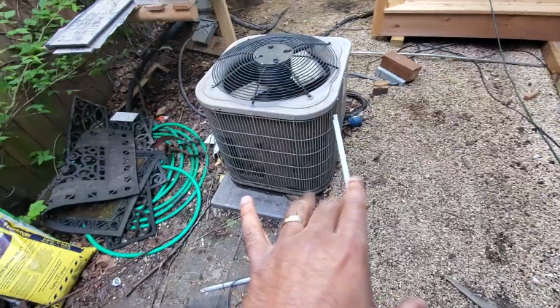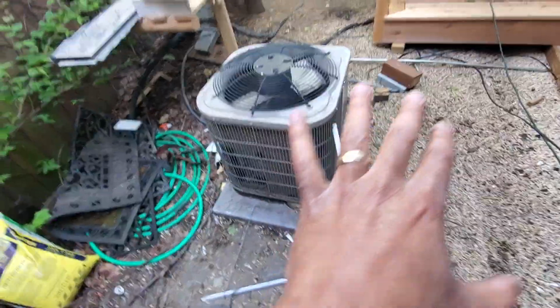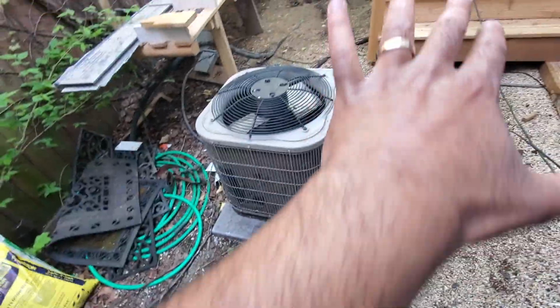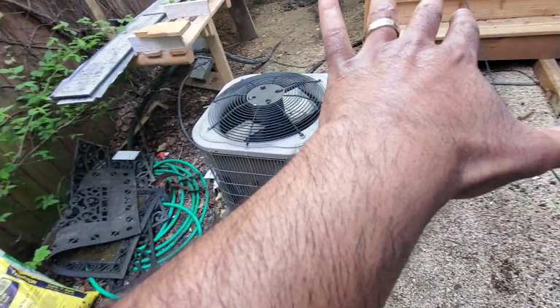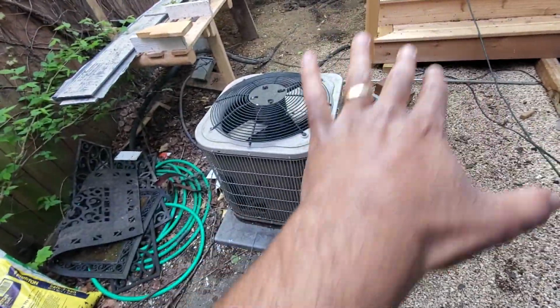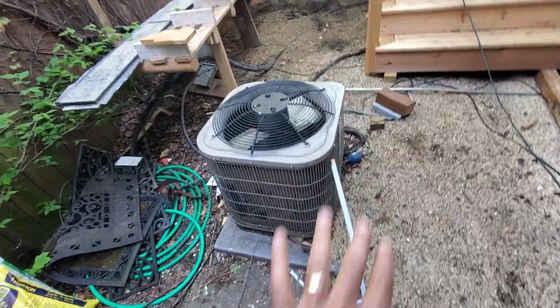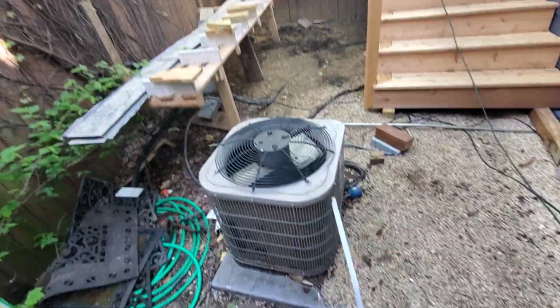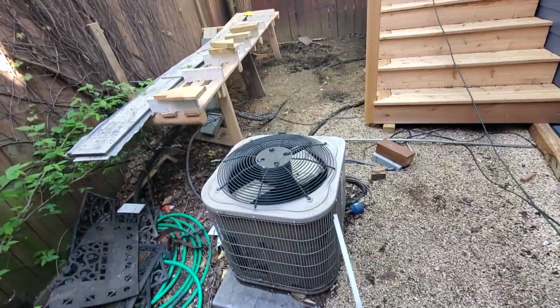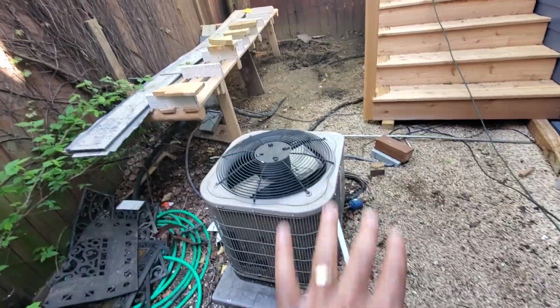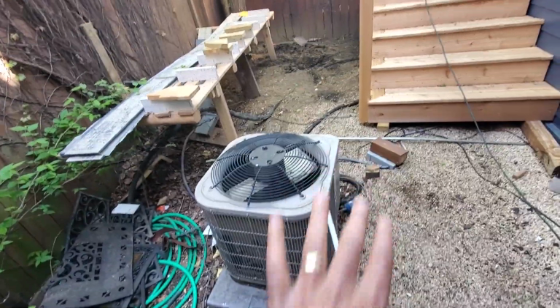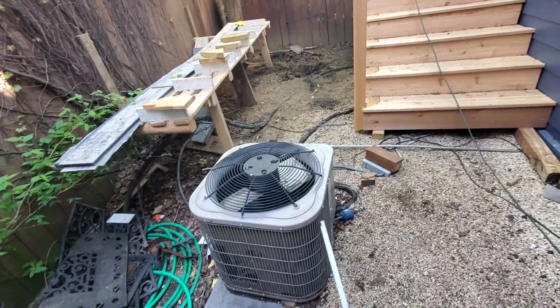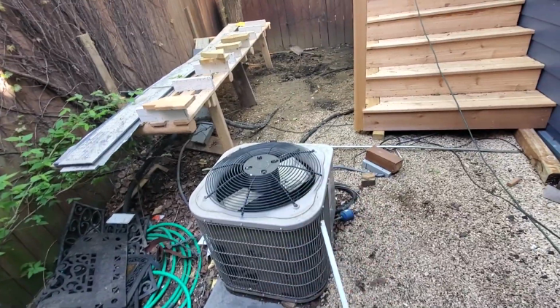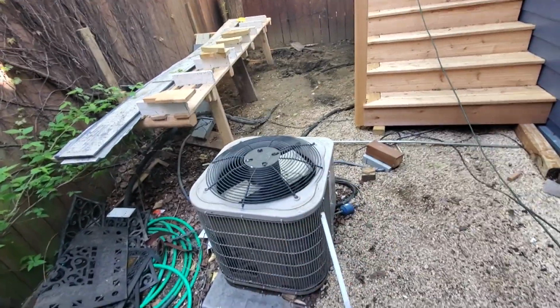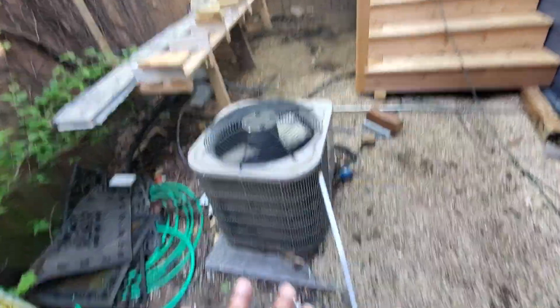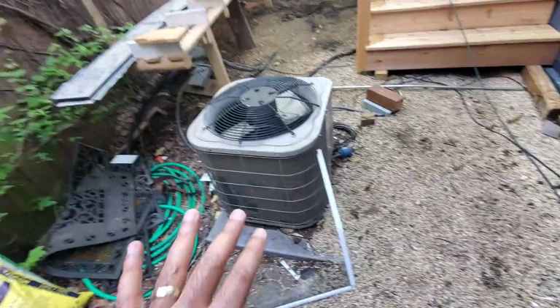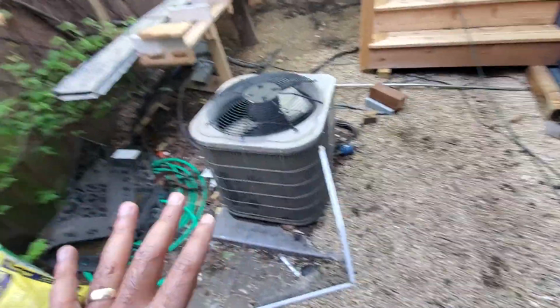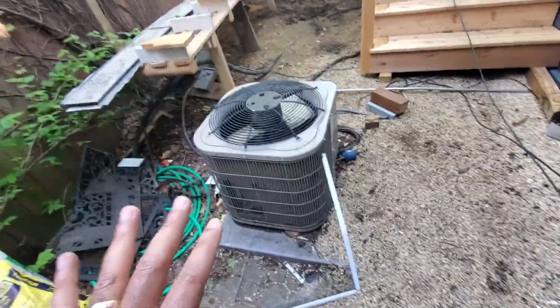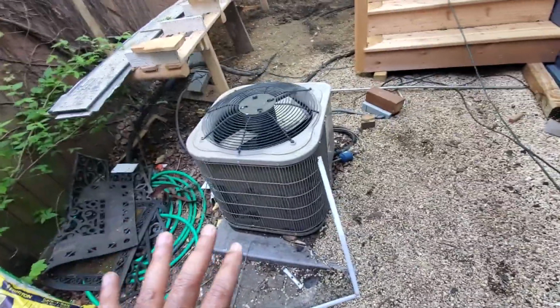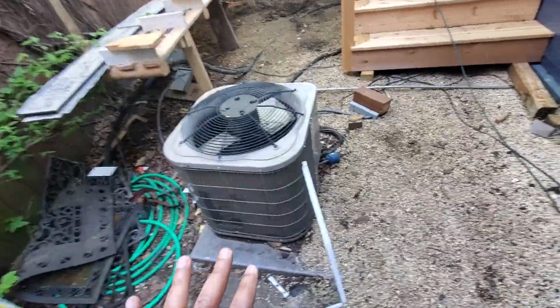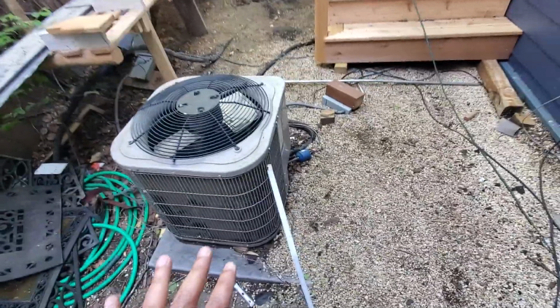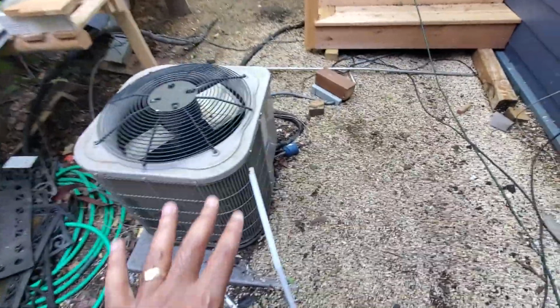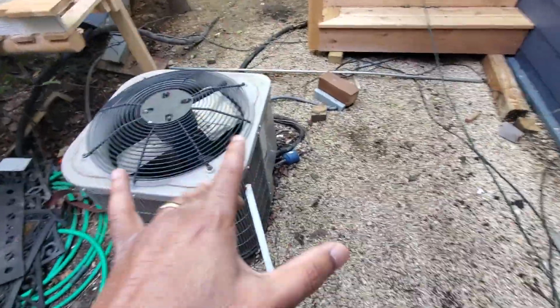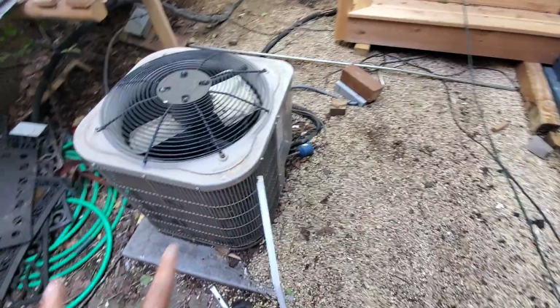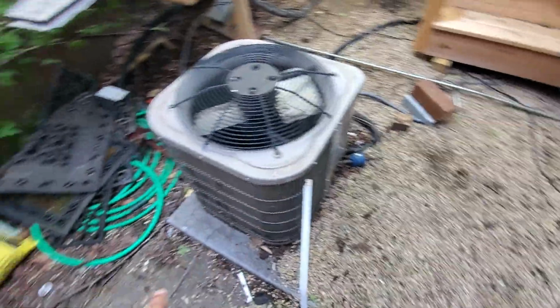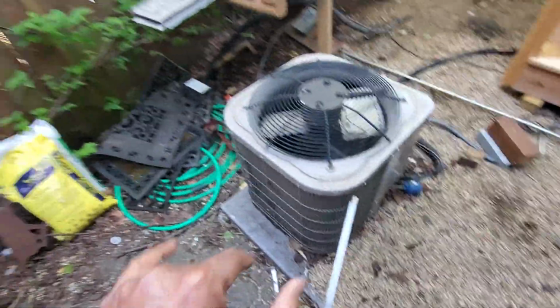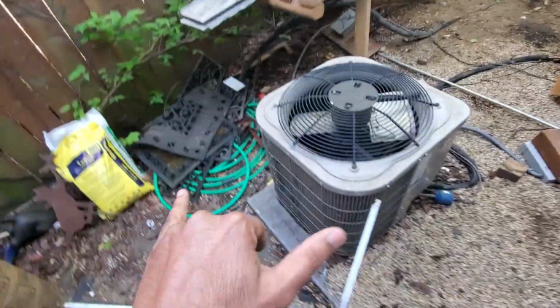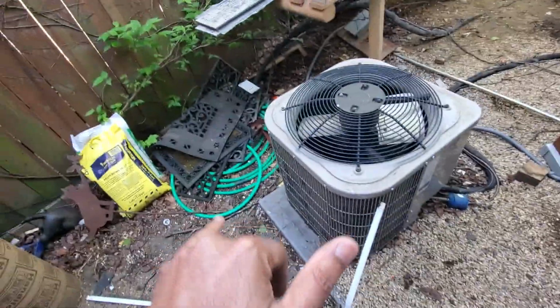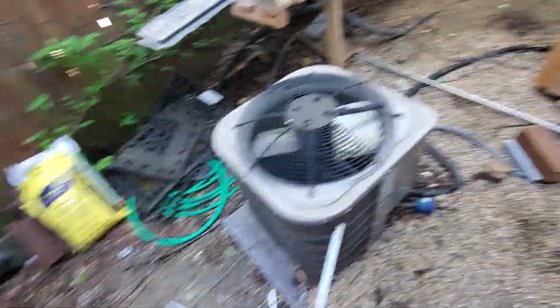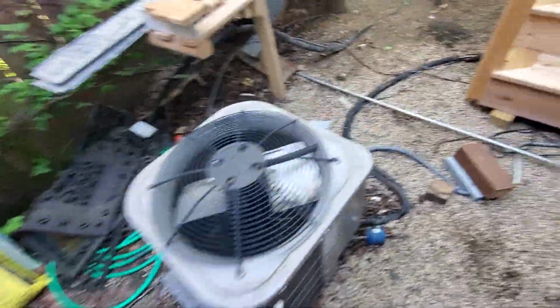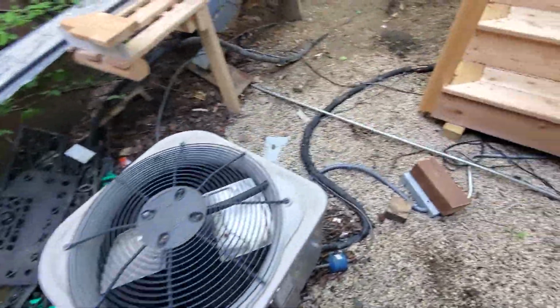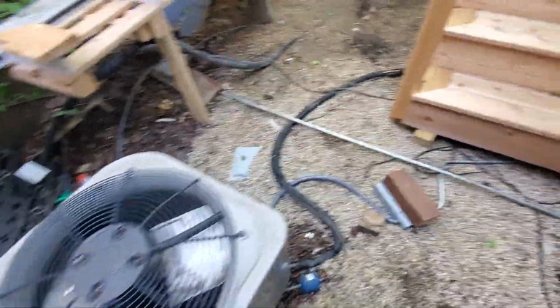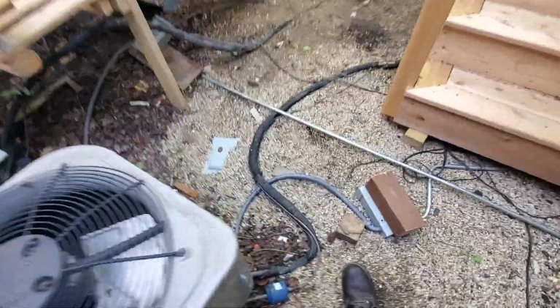They're going to have pavers put in, so that's in the process. Then we're going to come back to install the other two AC units.